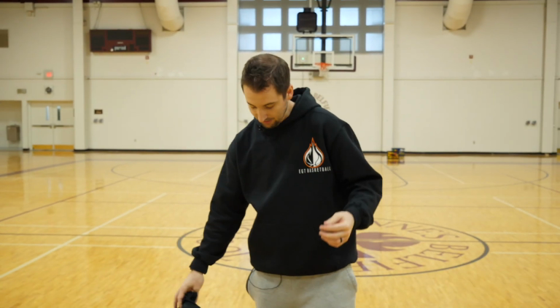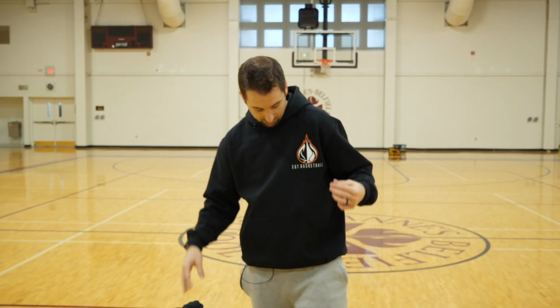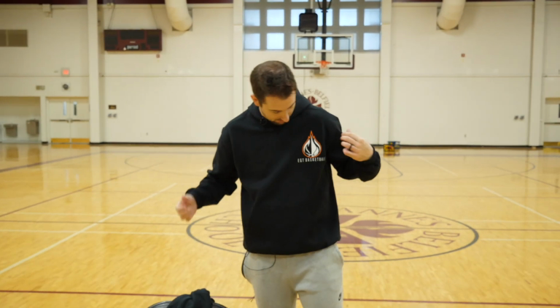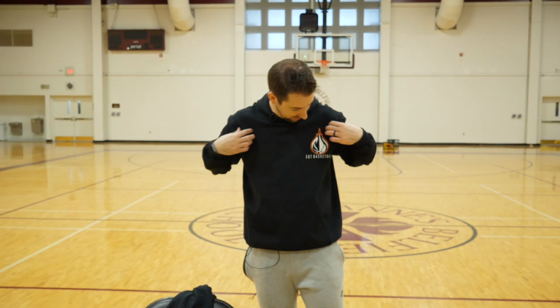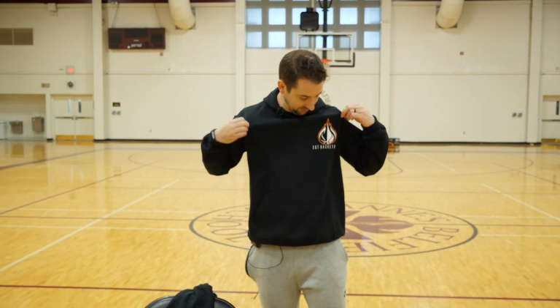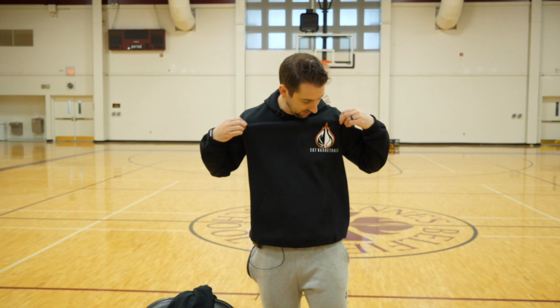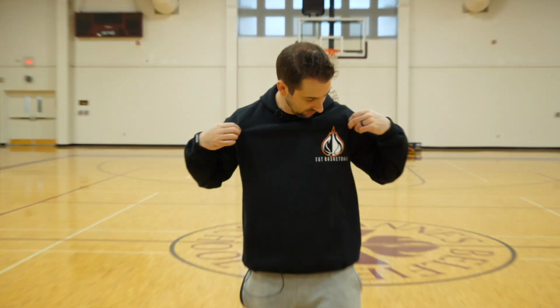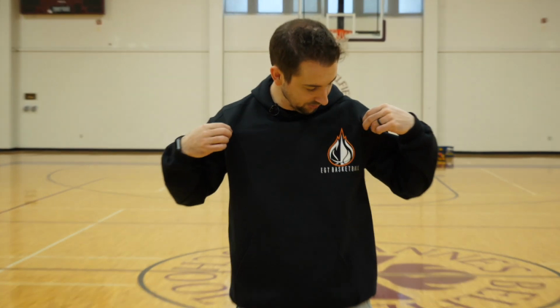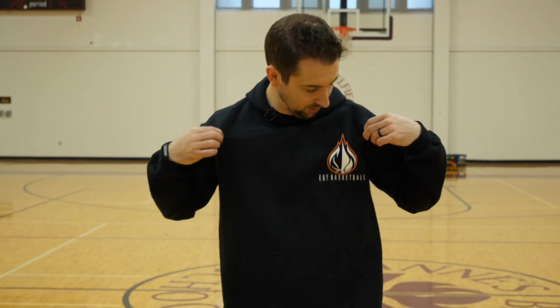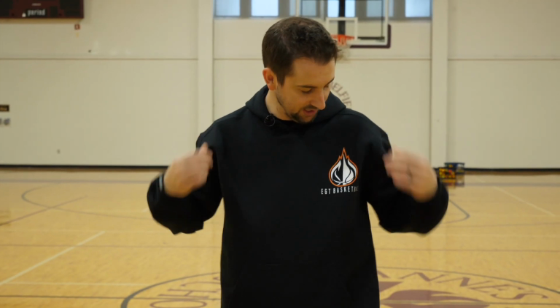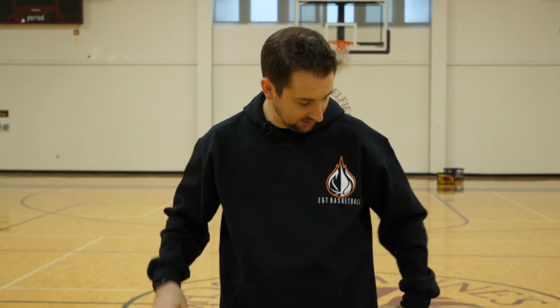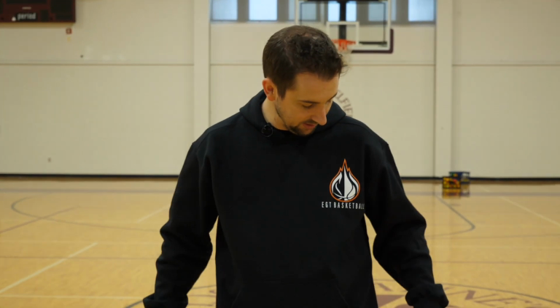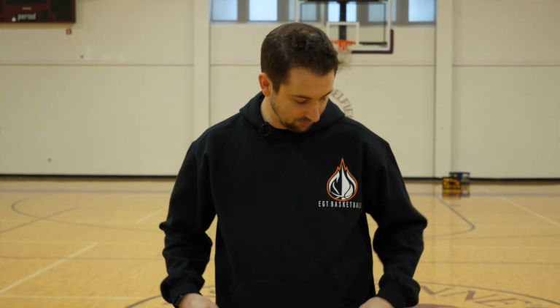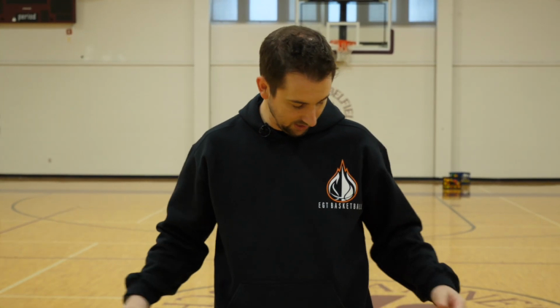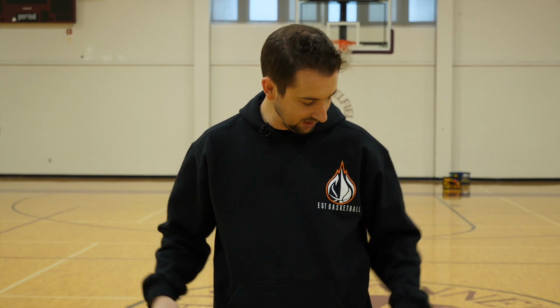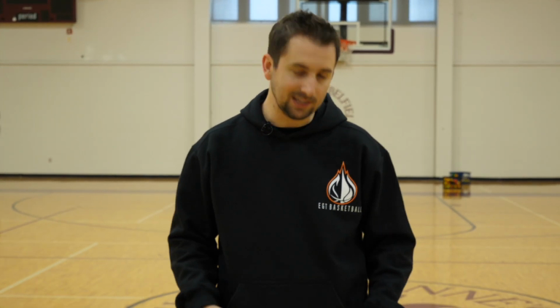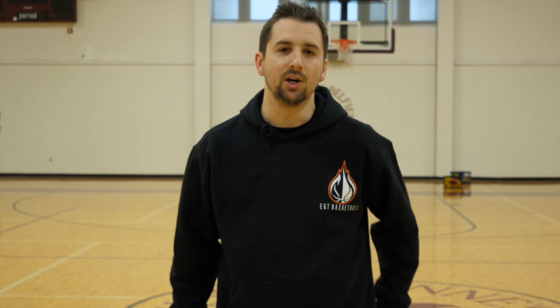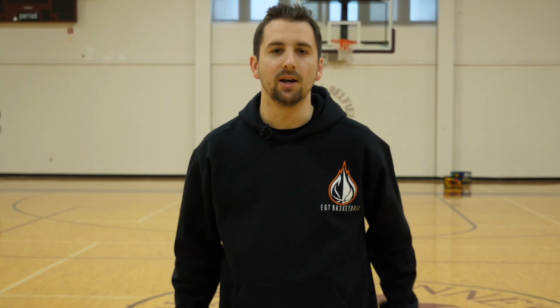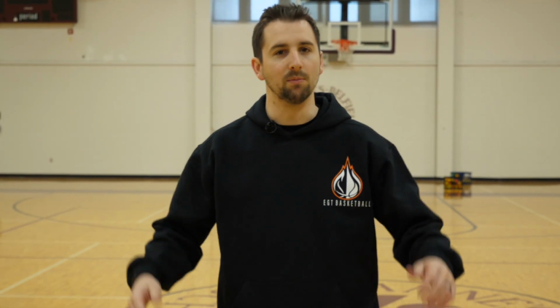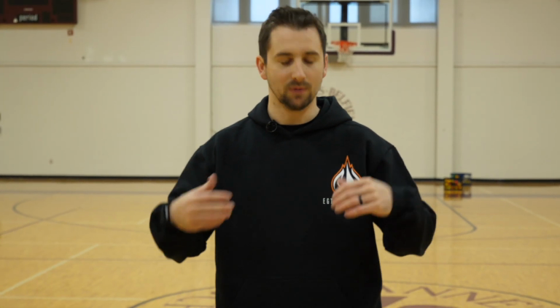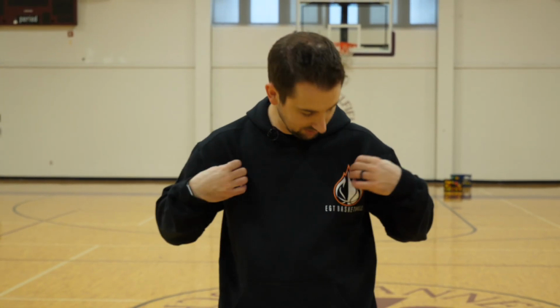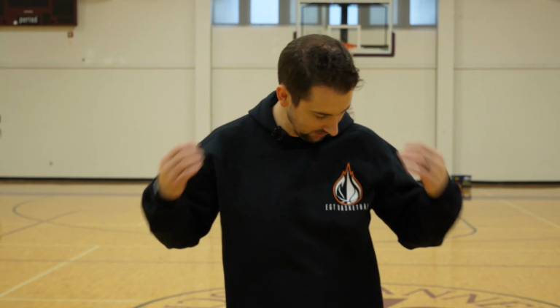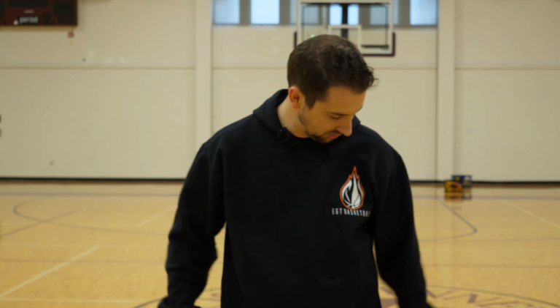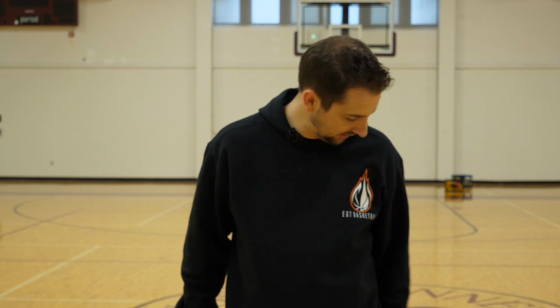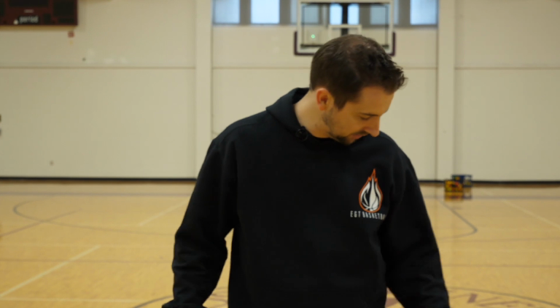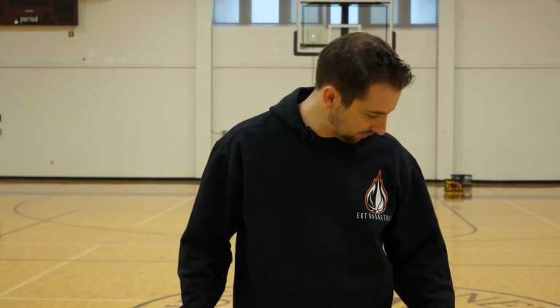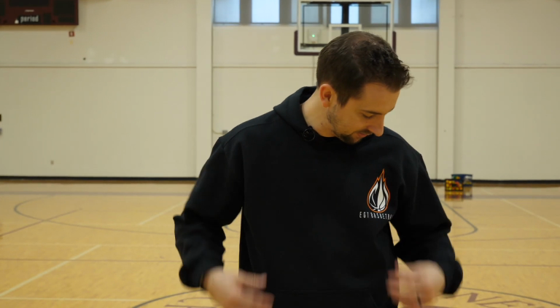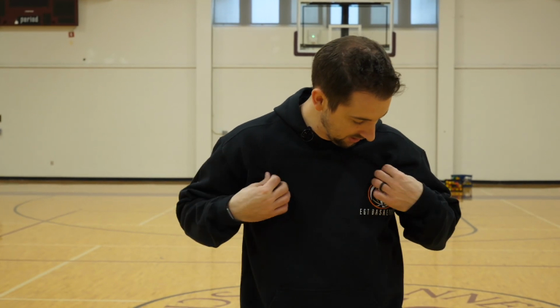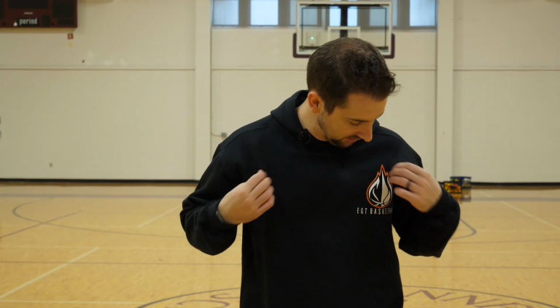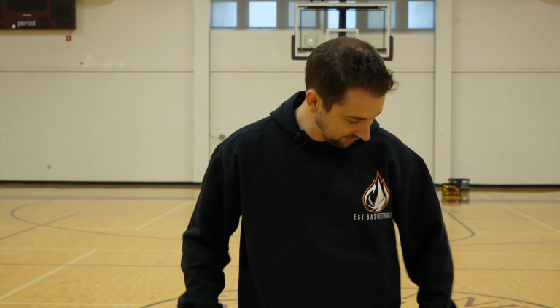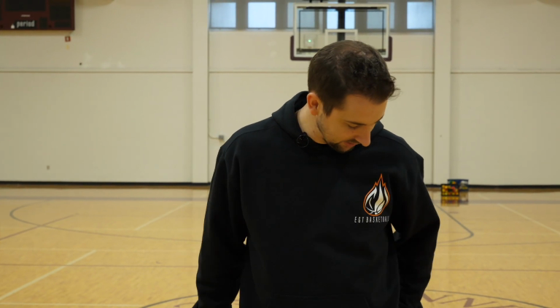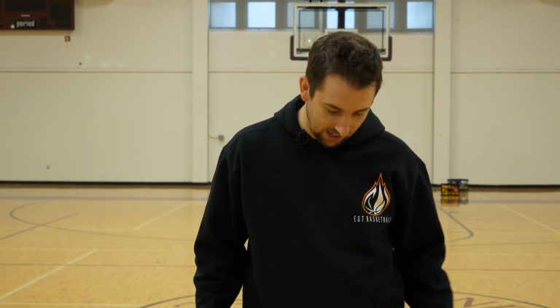And then finally, my personal favorite is the all-new EGT plain classic hoodie. Obviously you can wear this training, to the gym, whatever. Hoodies never go out of style.